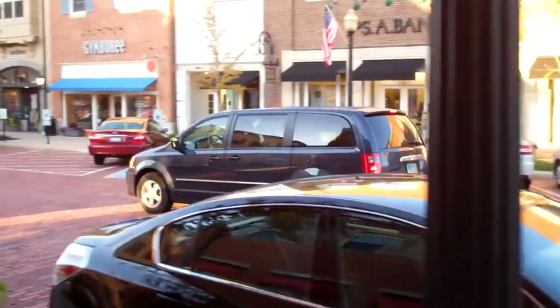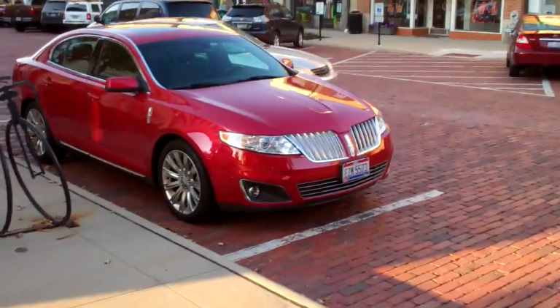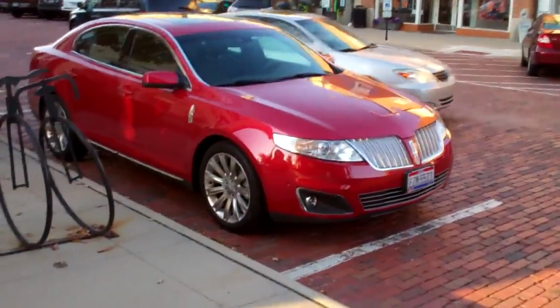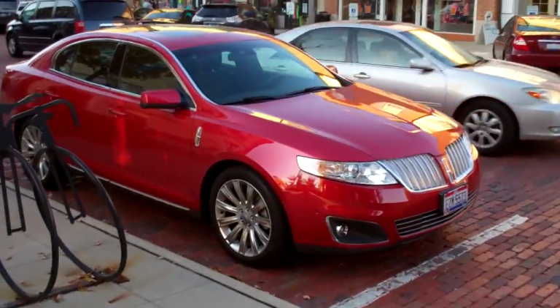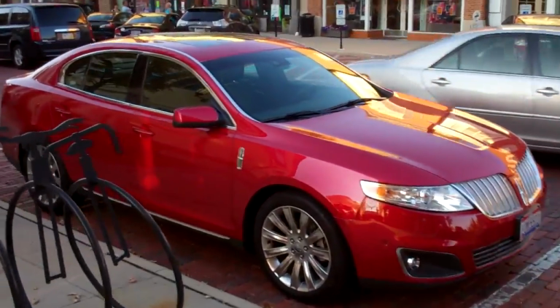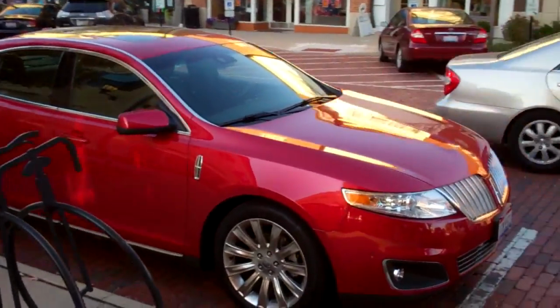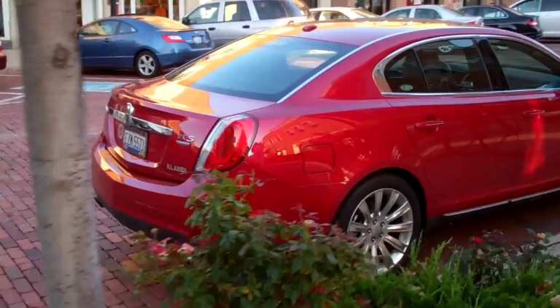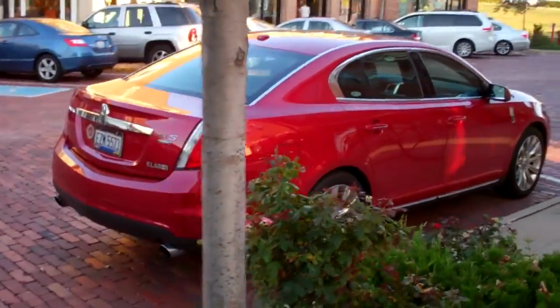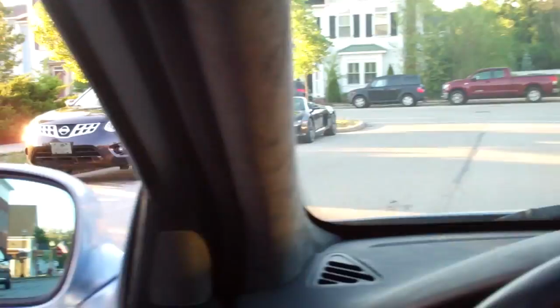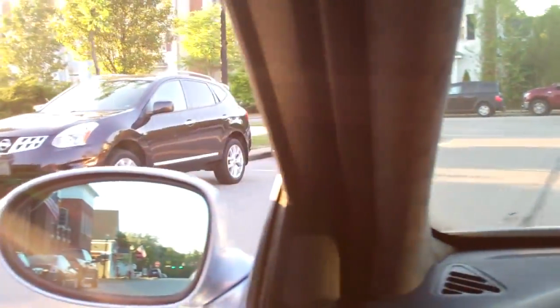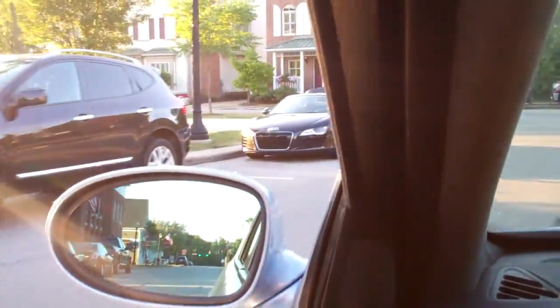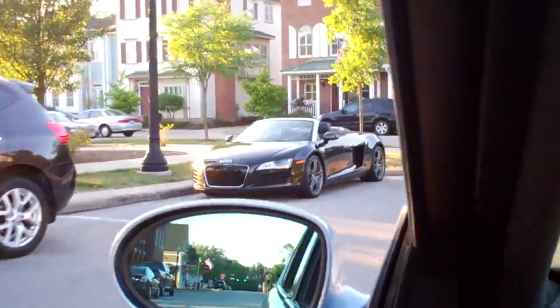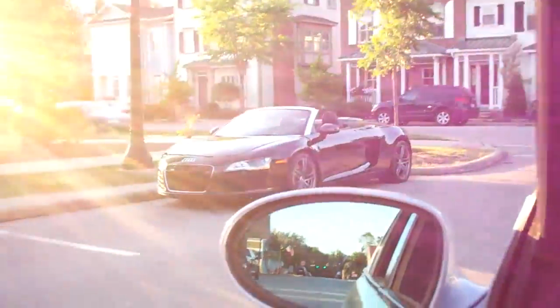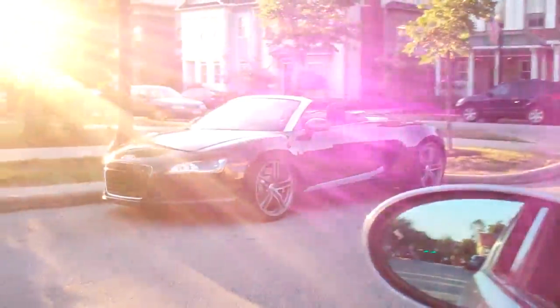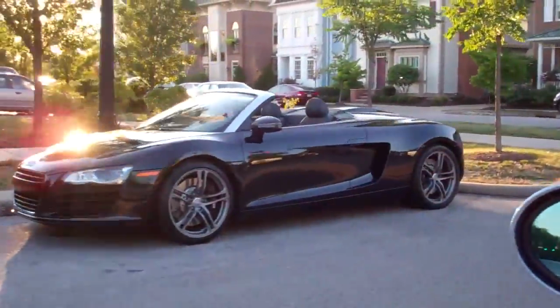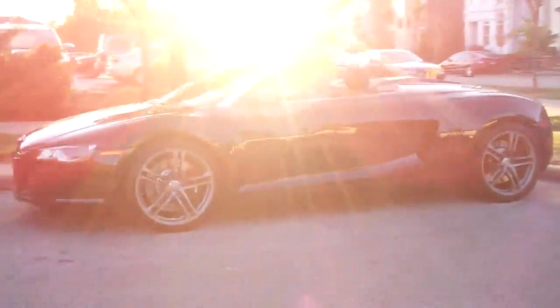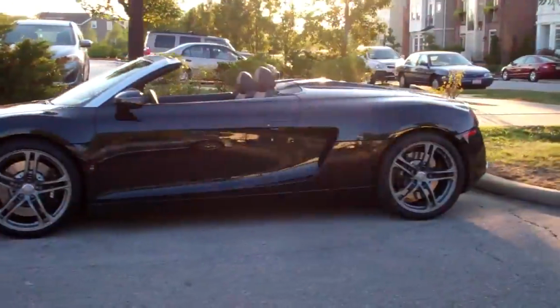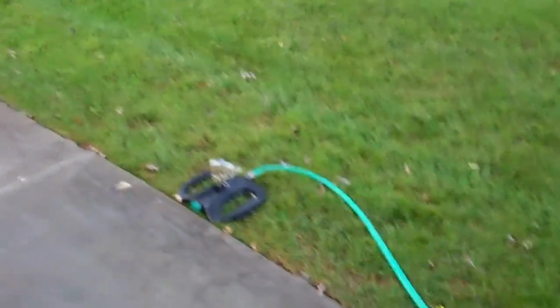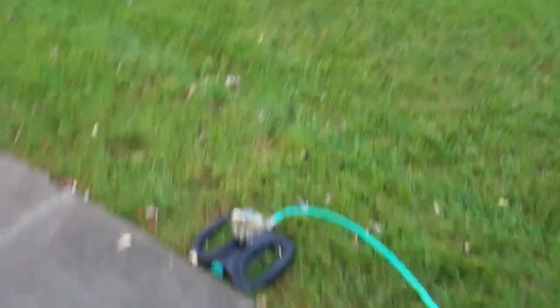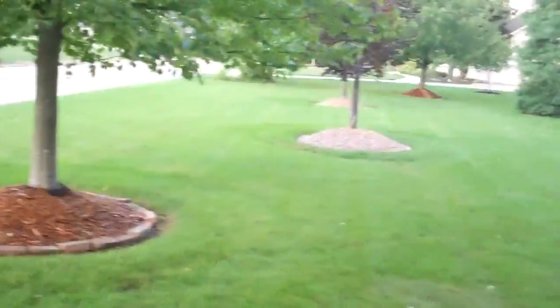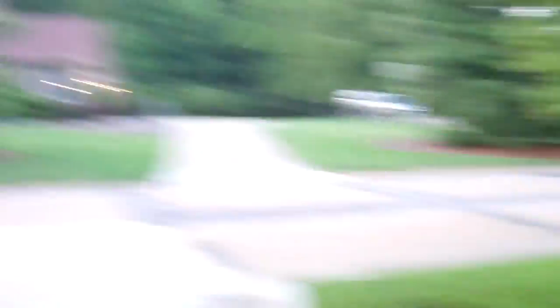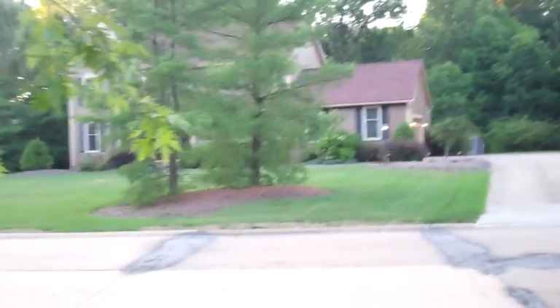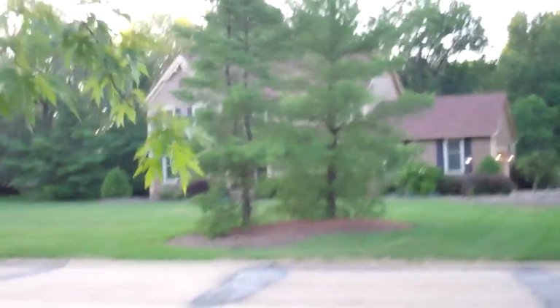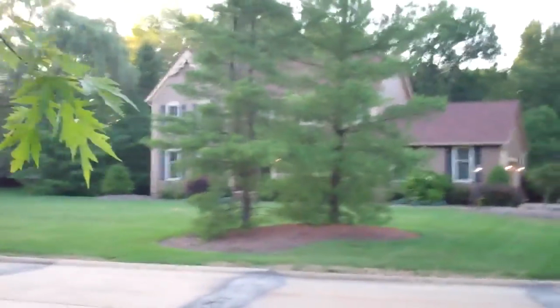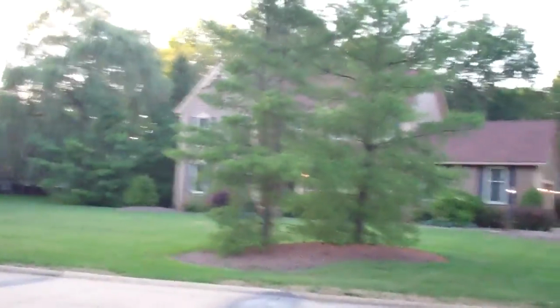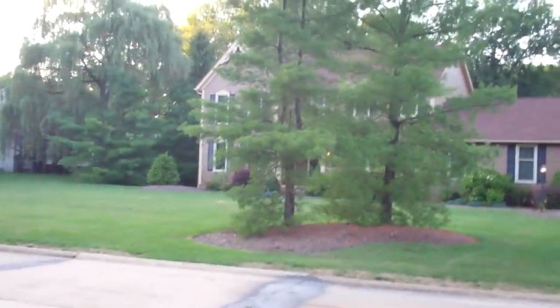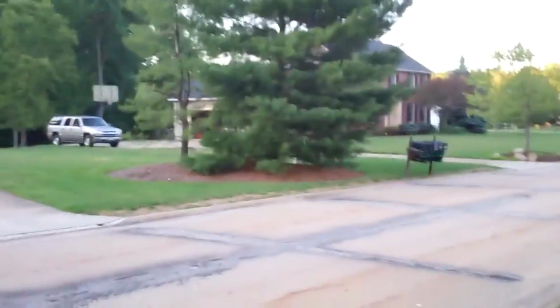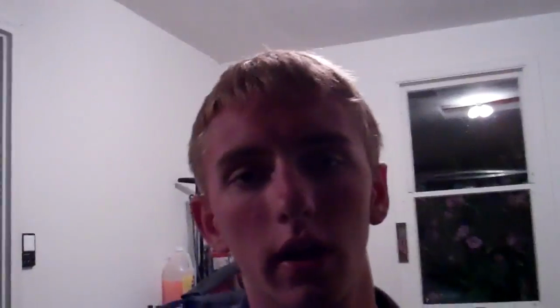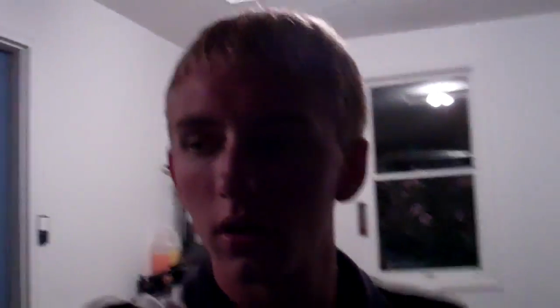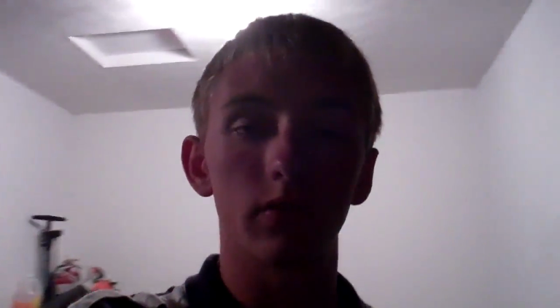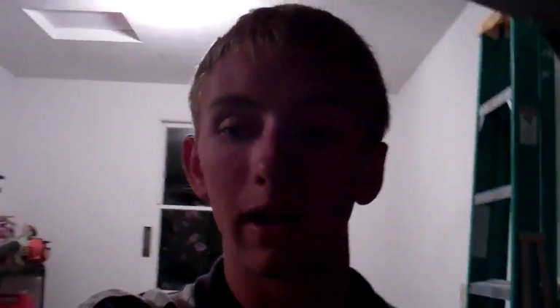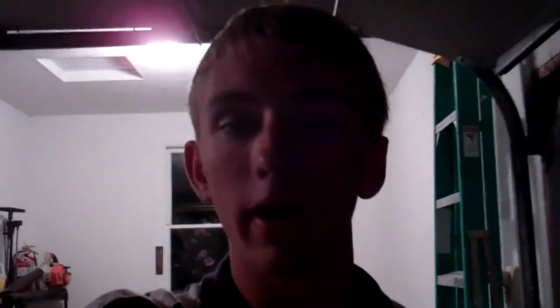Dodge van. Lincoln MKZ-ish. Yes, I was close. There goes the R8 — such a beautiful car. This looks like the sprinklers are dead. And now it's time for me to go over and water my neighbor's plants and get their mail. Okay, that was fun. I'm home now.